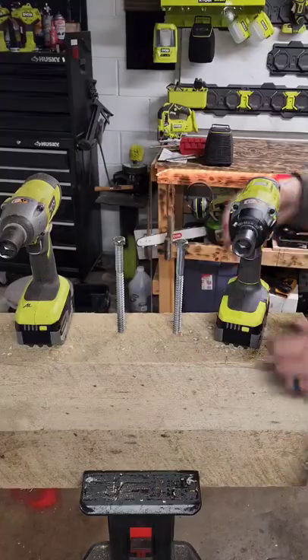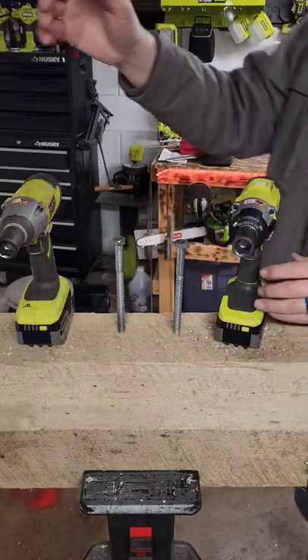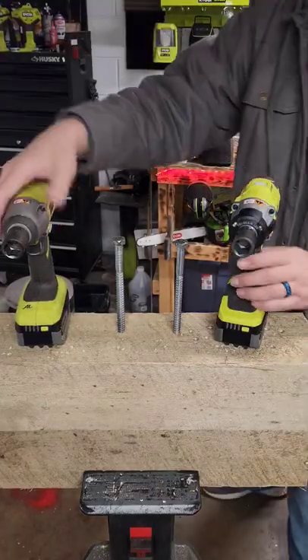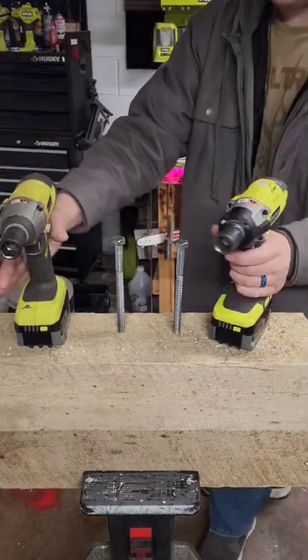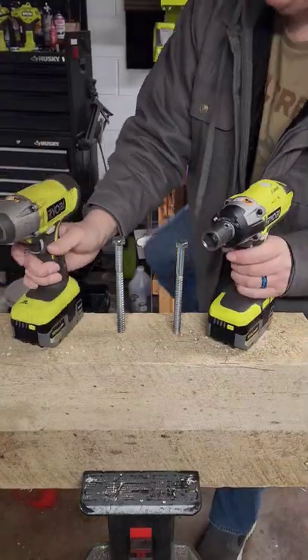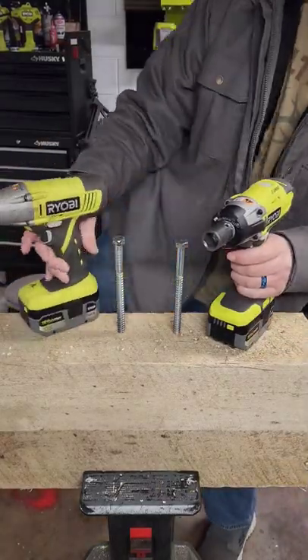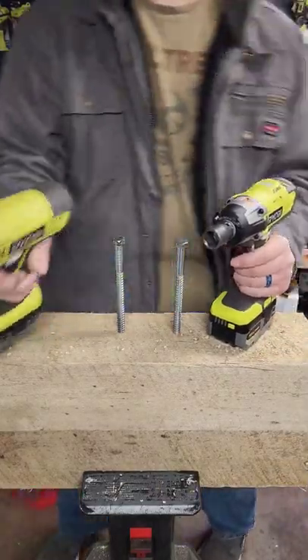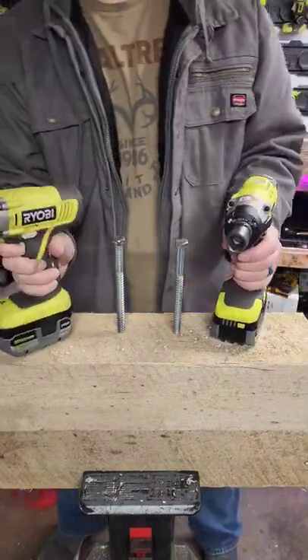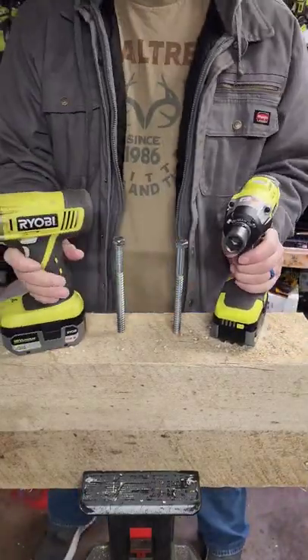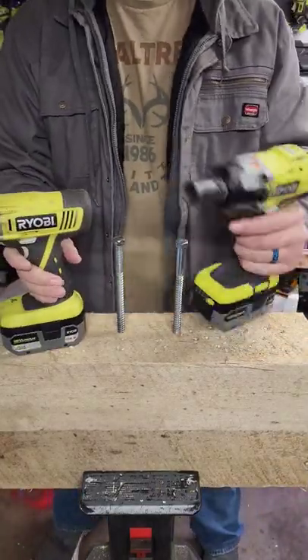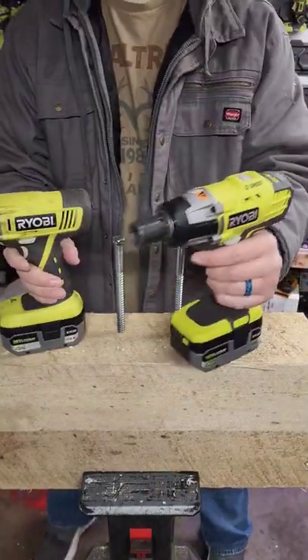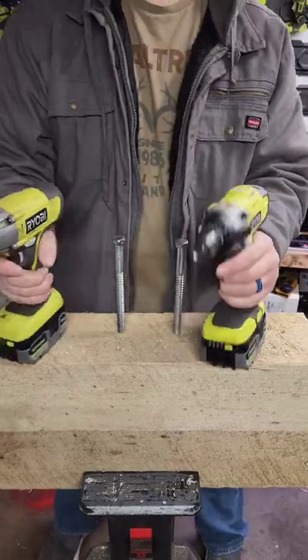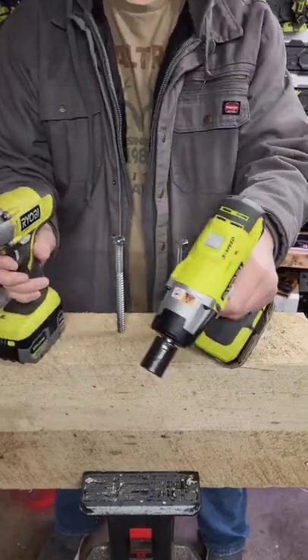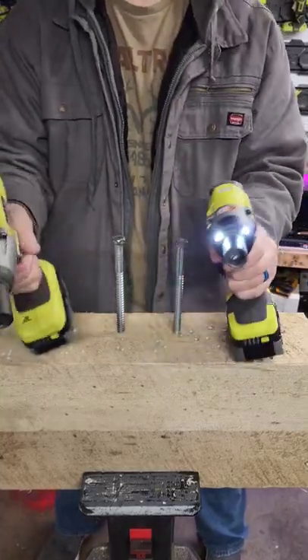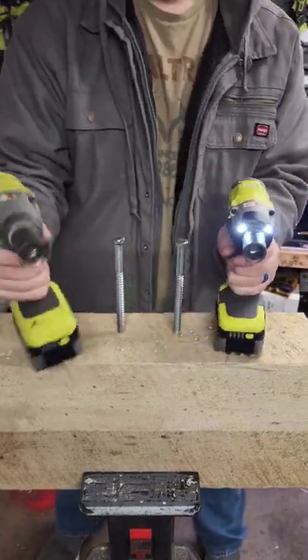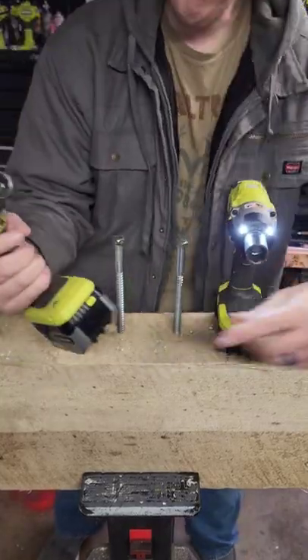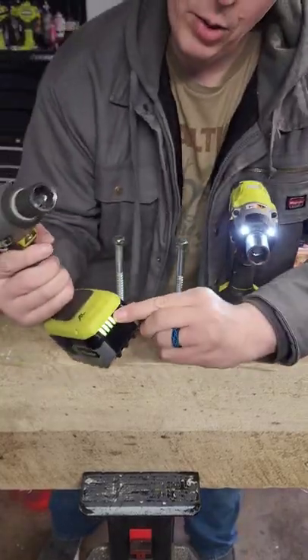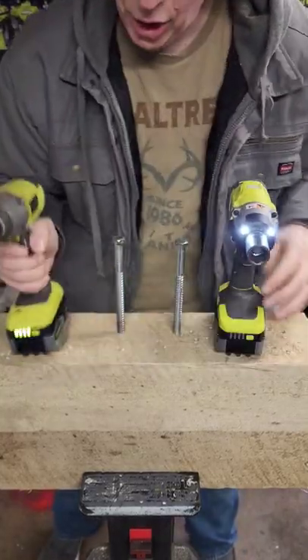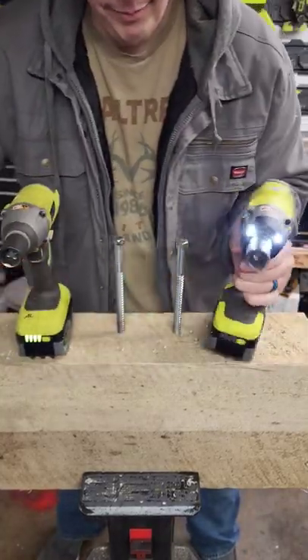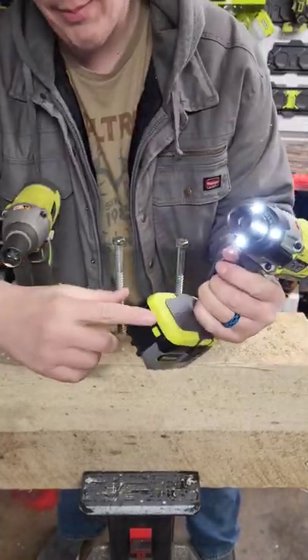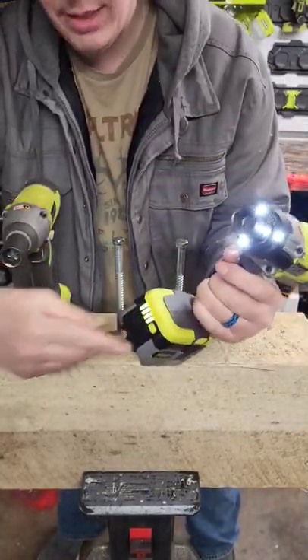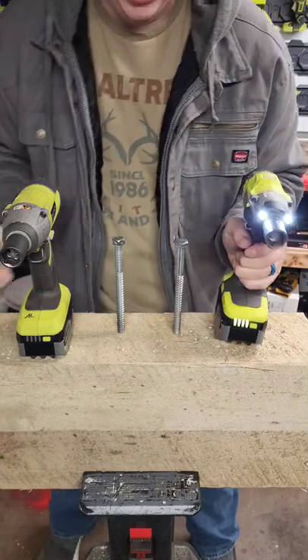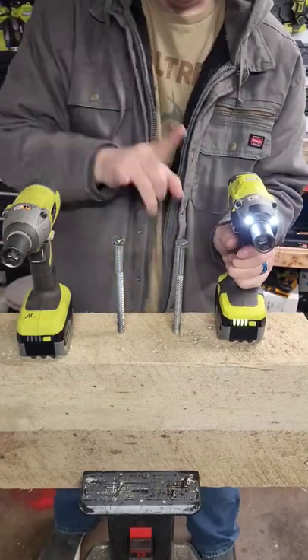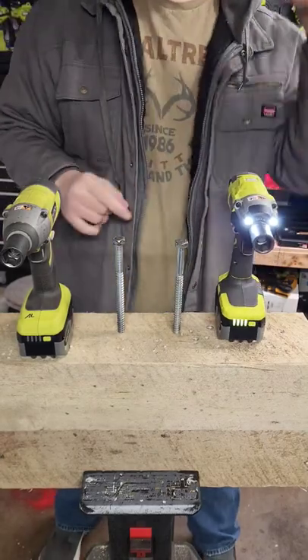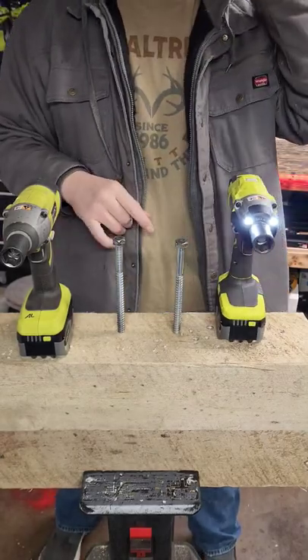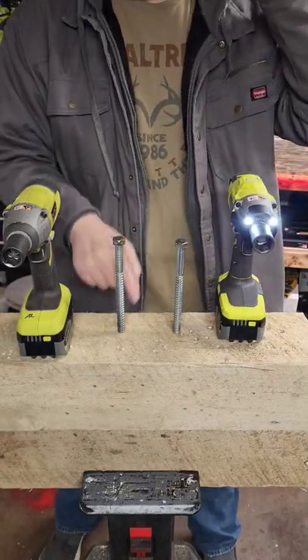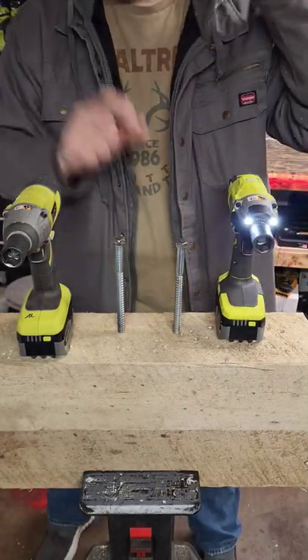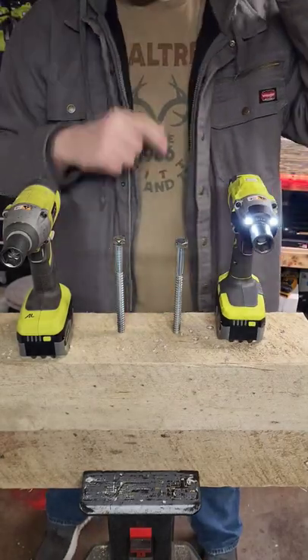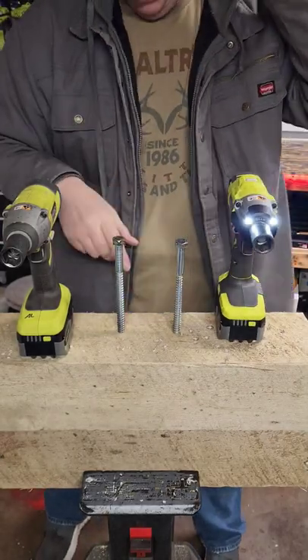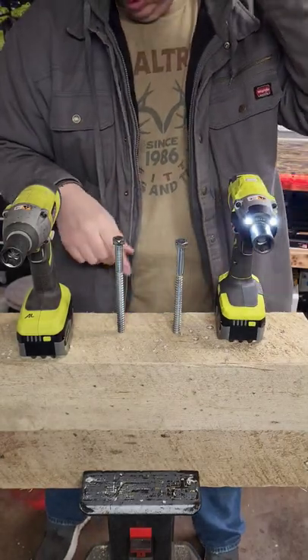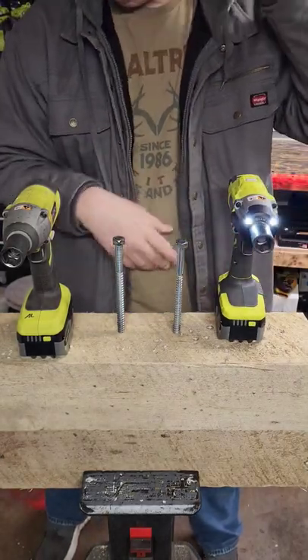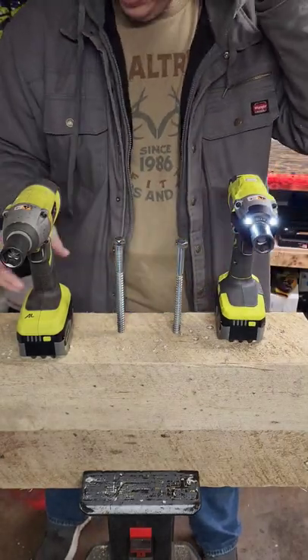Alright, first round guys — we have the Ryobi P260 original half-inch impact wrench versus the P261 on high. Both have brand new, fully charged 4 amp hour HP batteries. 6-inch legs, these are pre-drilled just a little bit so I don't split my wood.